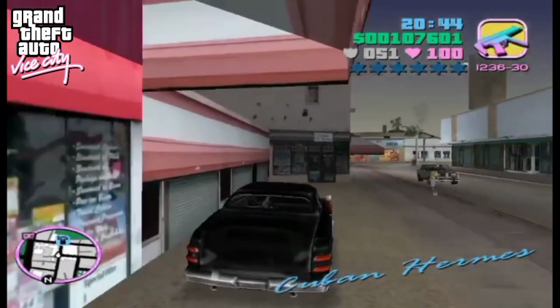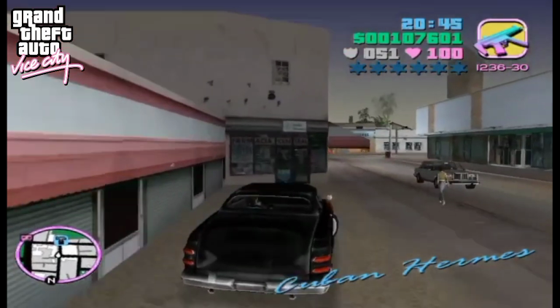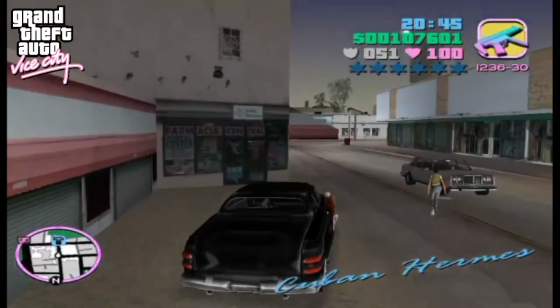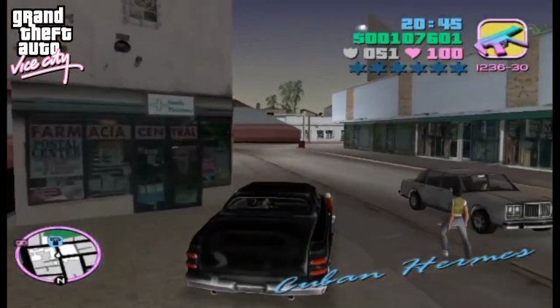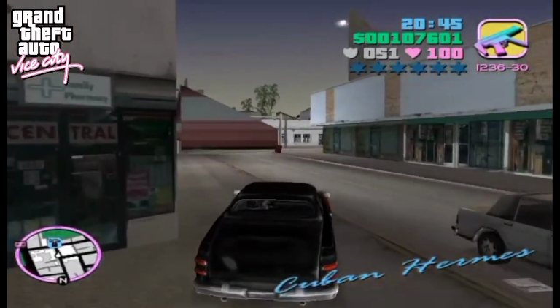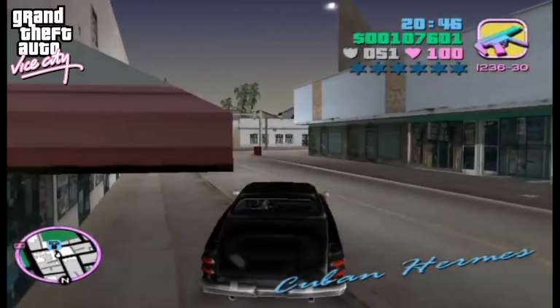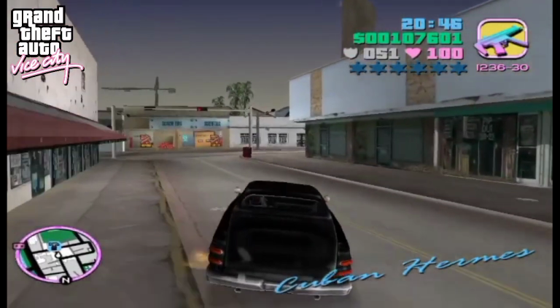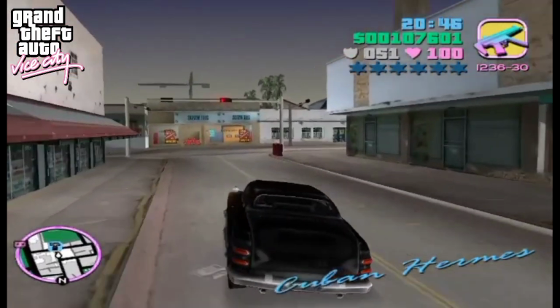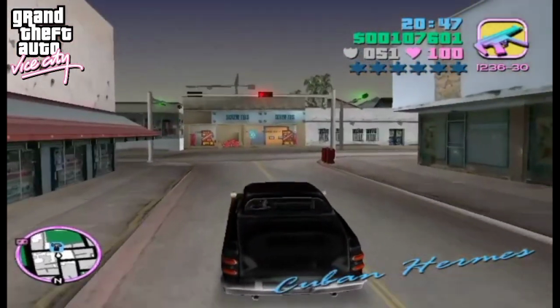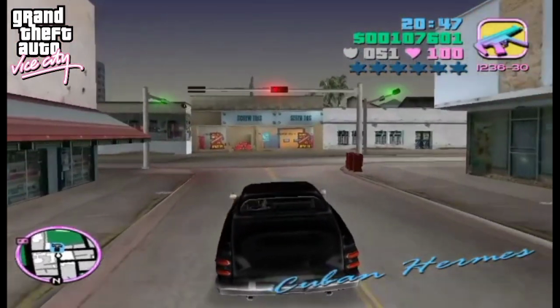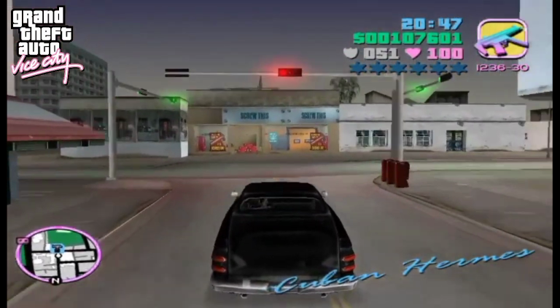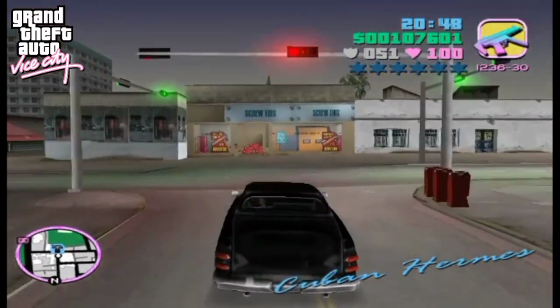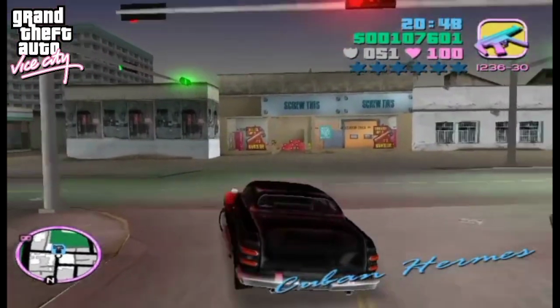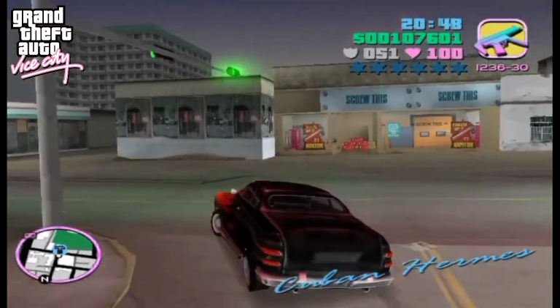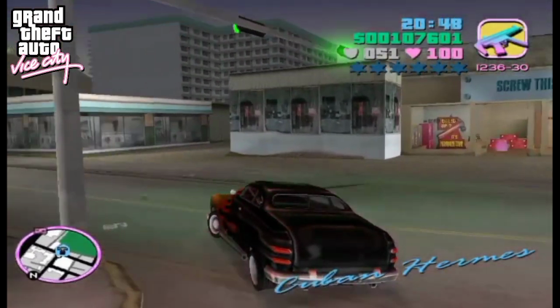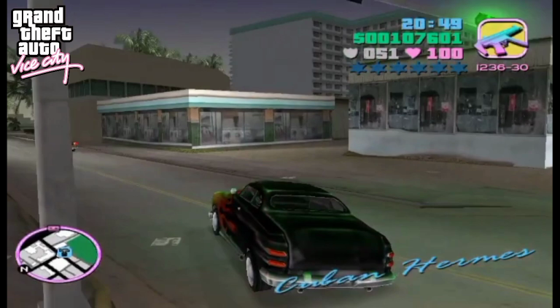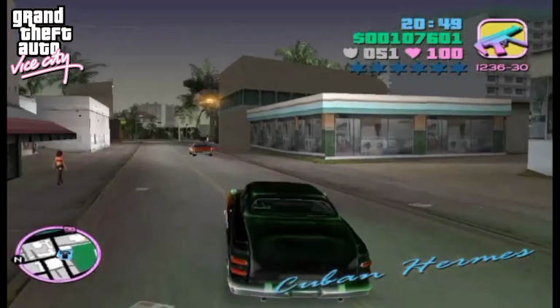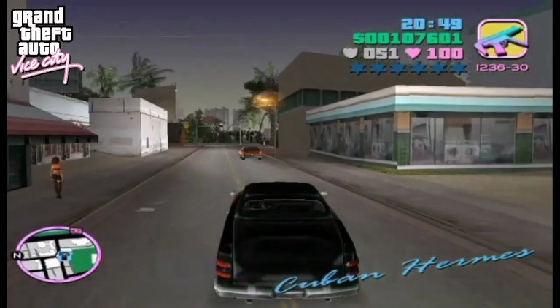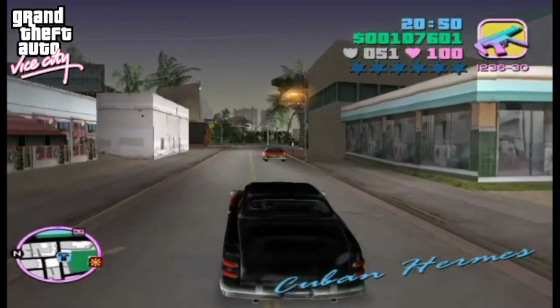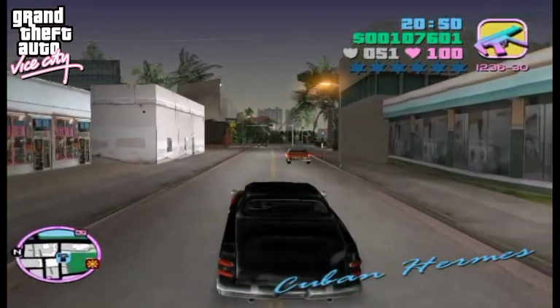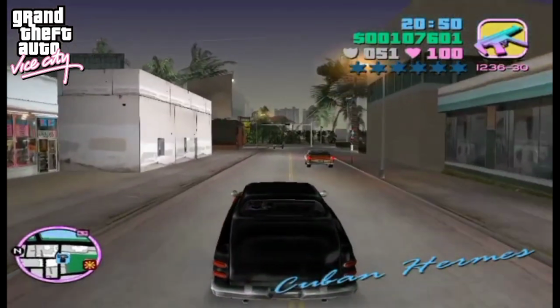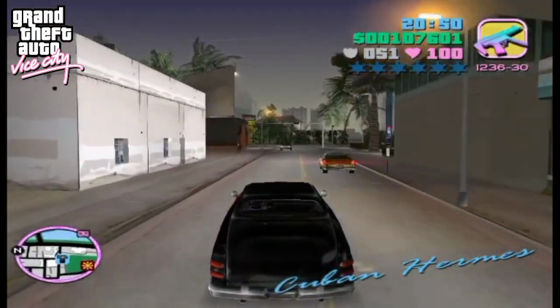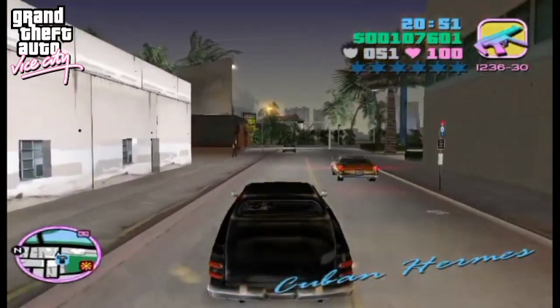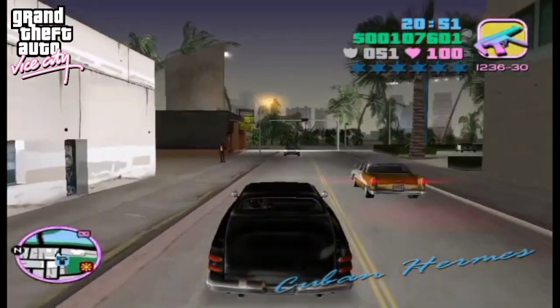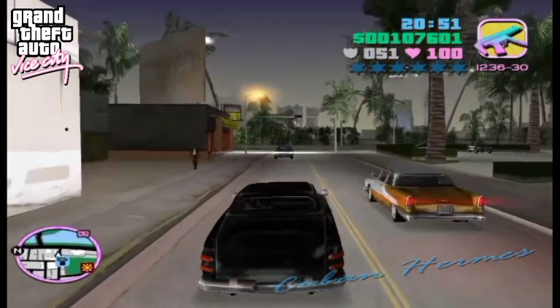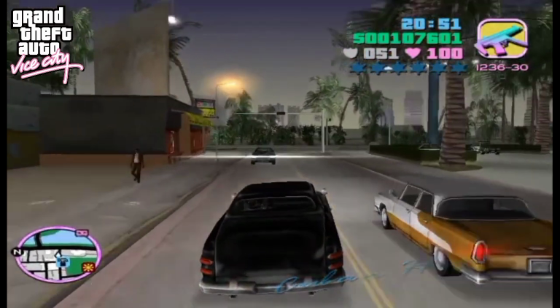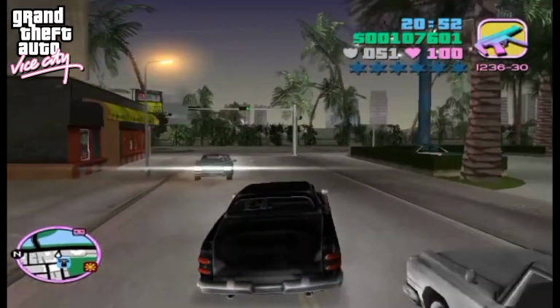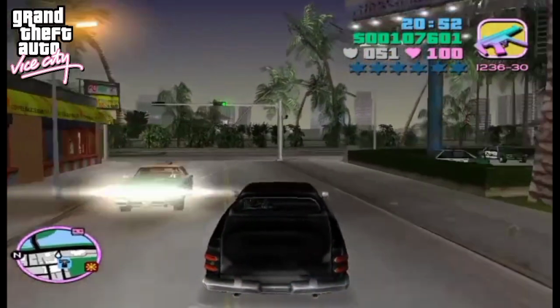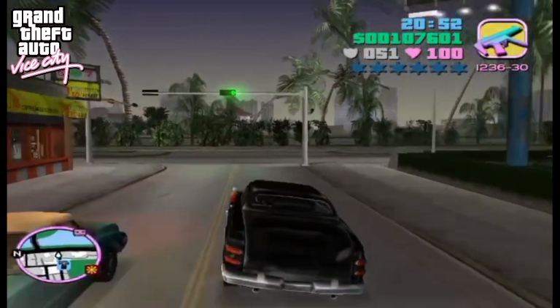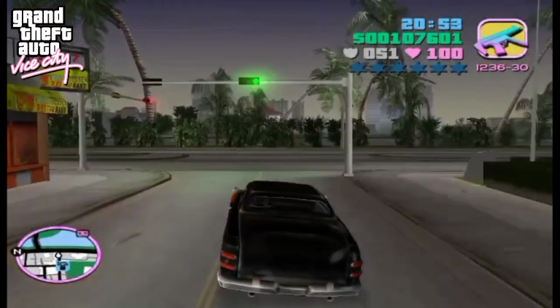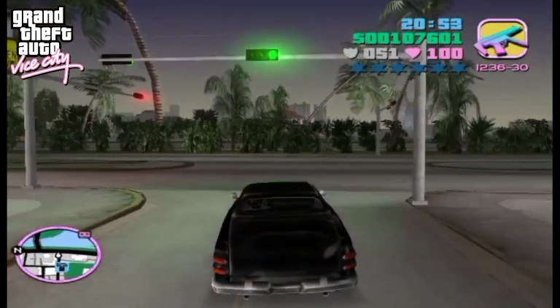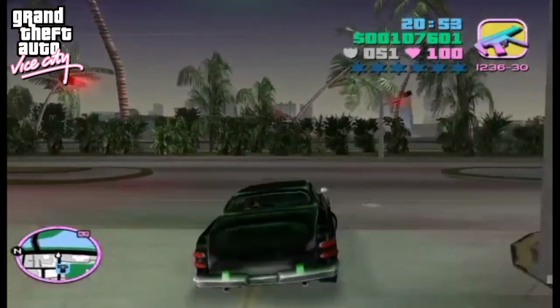With a flame paint job on its body, it is much more powerful and fast than a normal Hermes, and also a little lighter. It certainly stands out from other cars and is a great vehicle to ride.